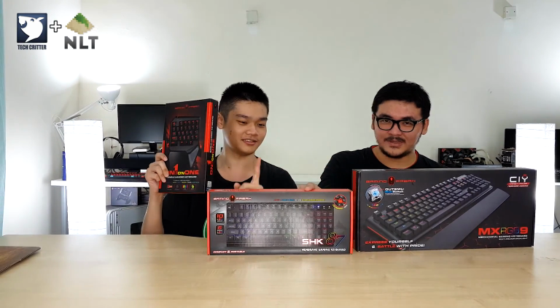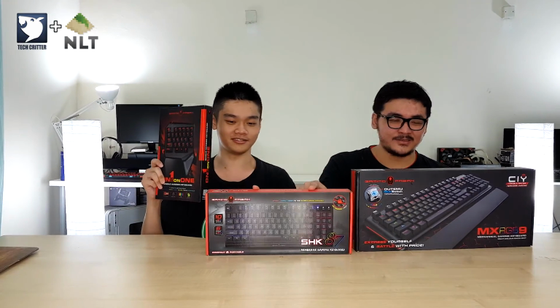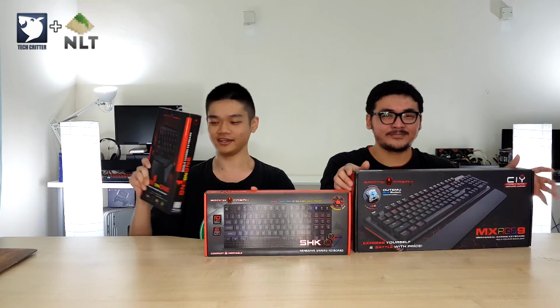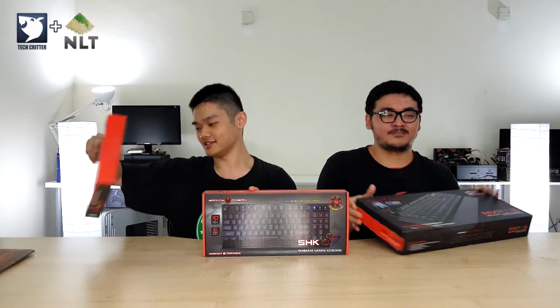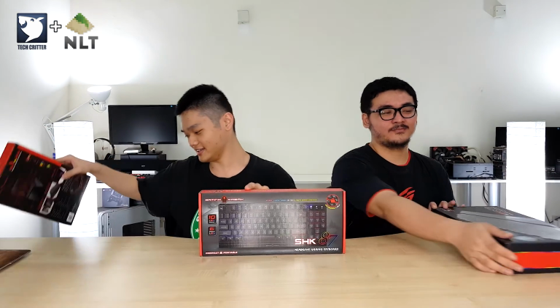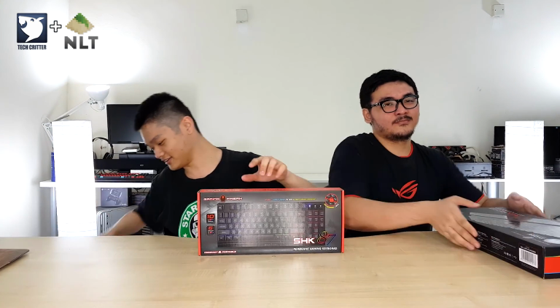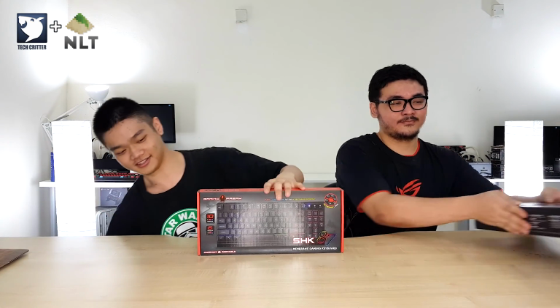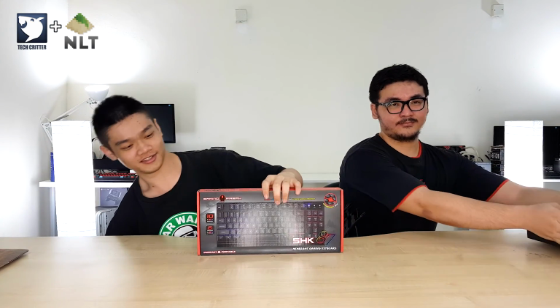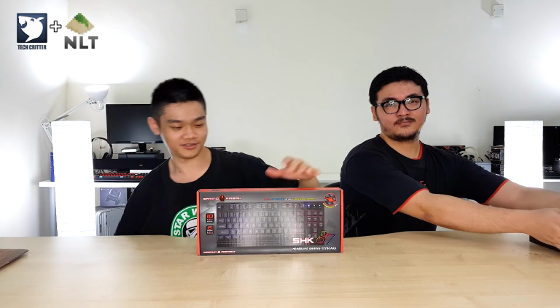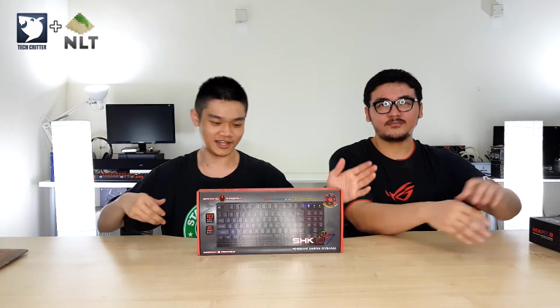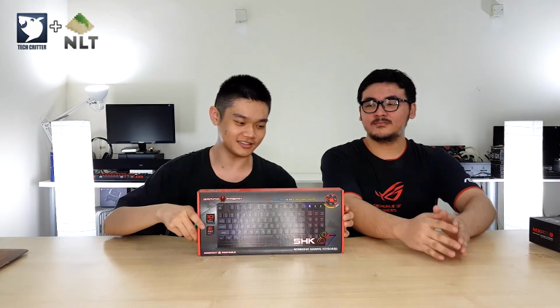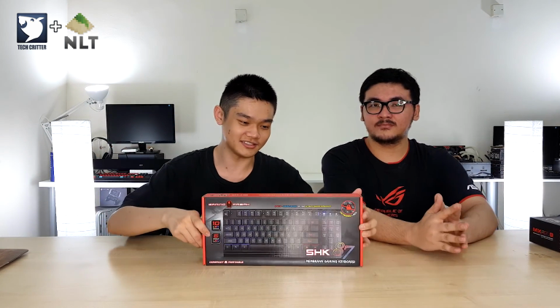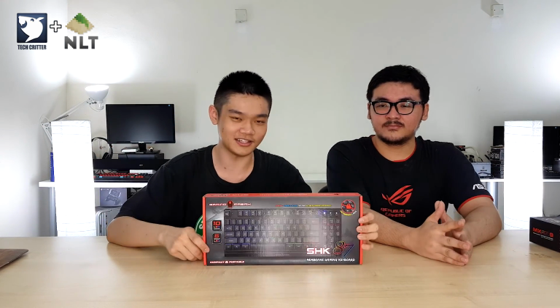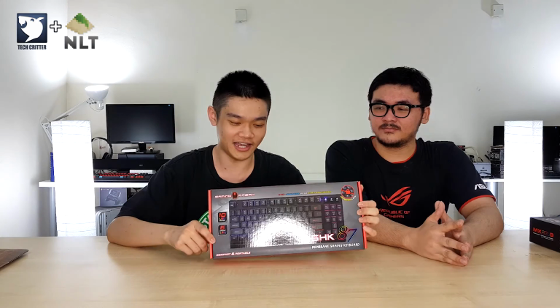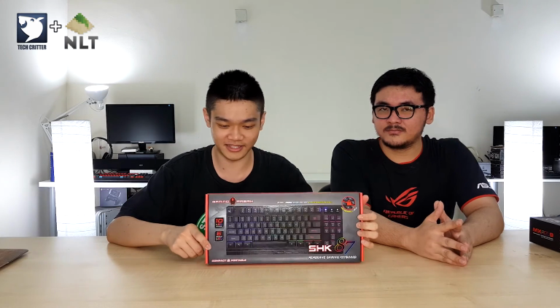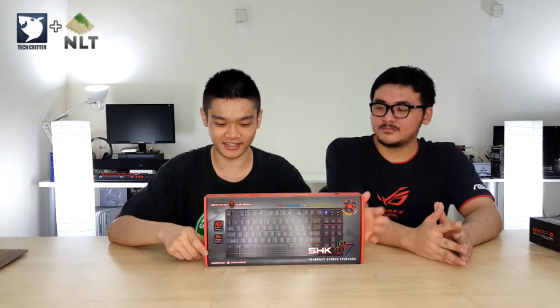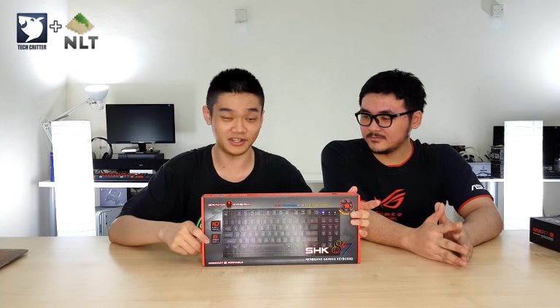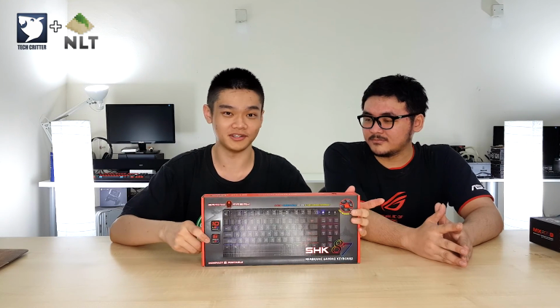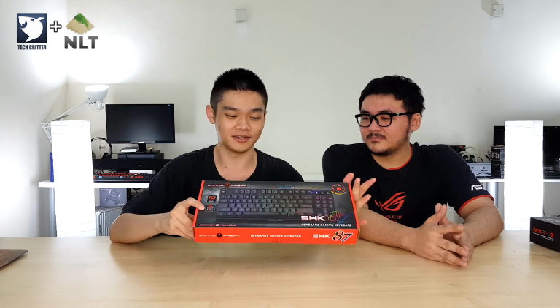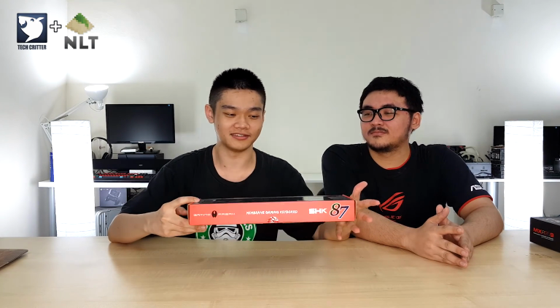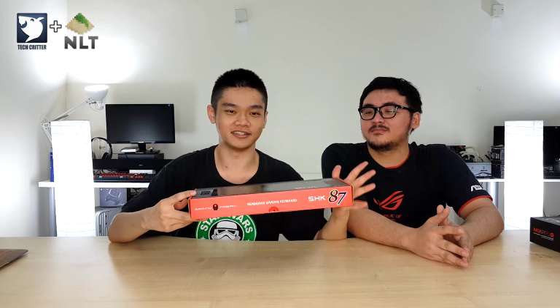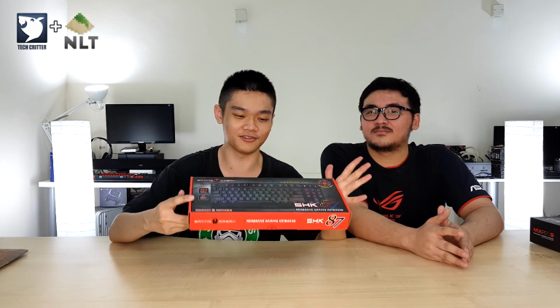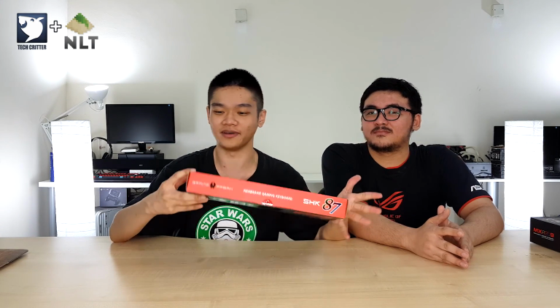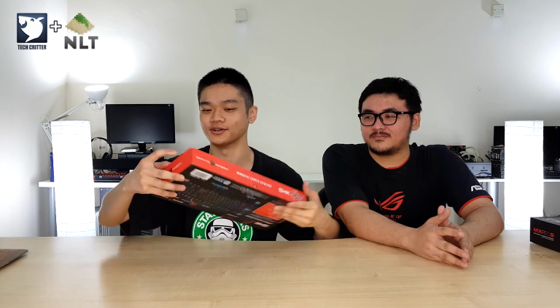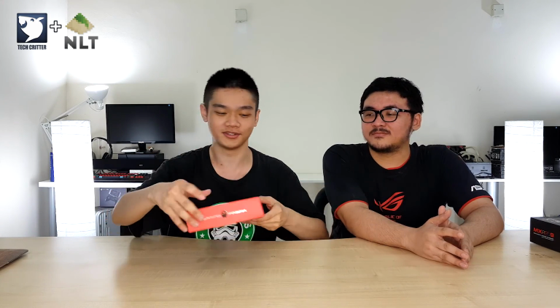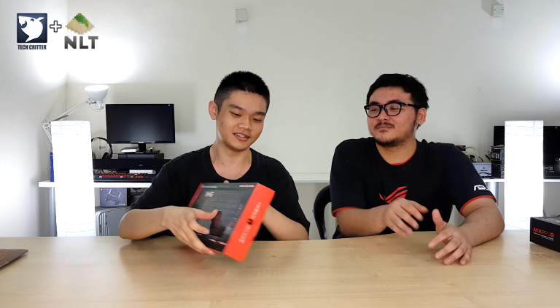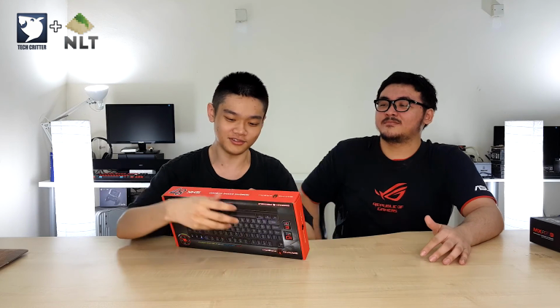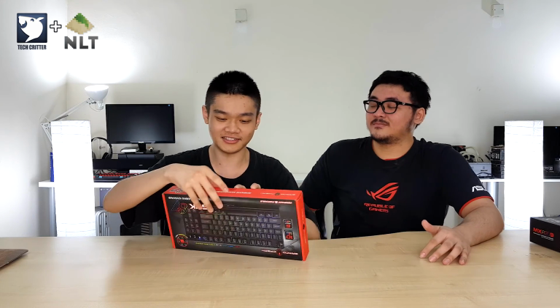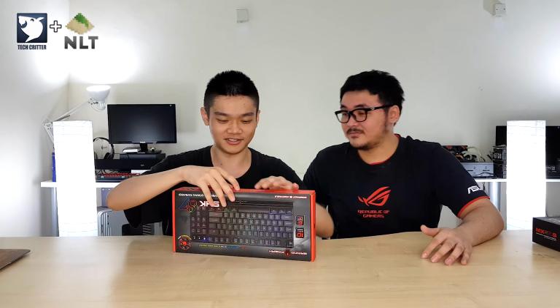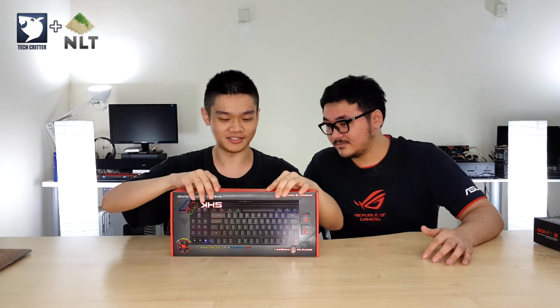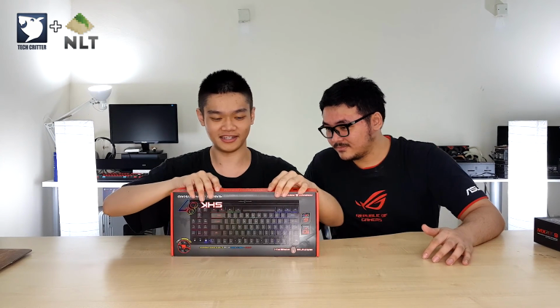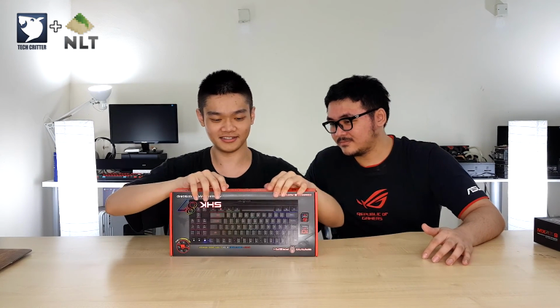SHK87 first. So right here, this is actually quite a rare item — it's a membrane keyboard but it's in TKL format. You don't really see much of those in the market these days.